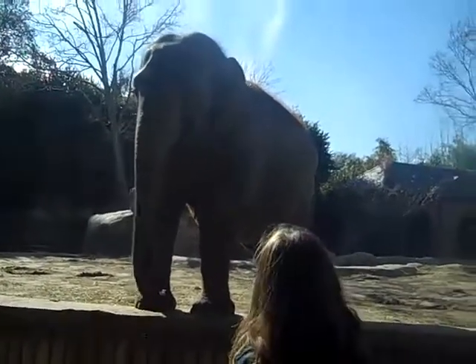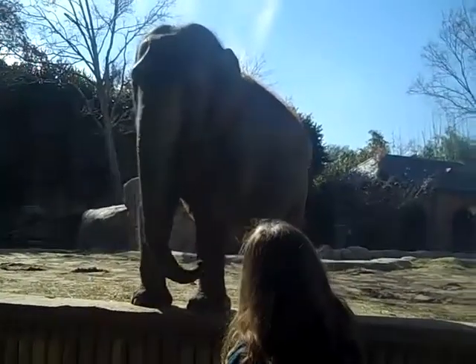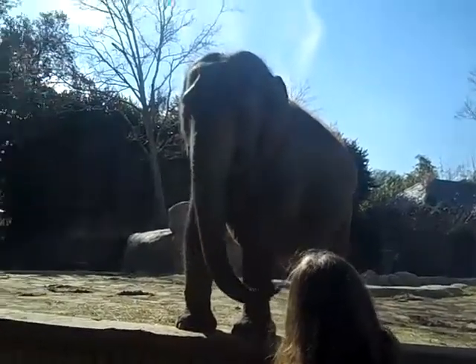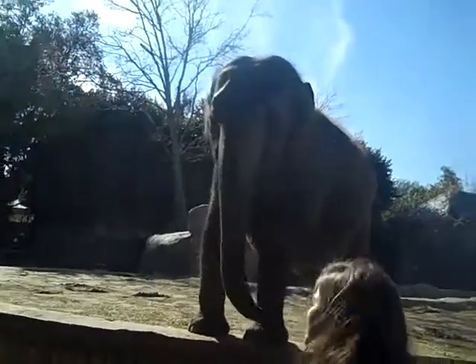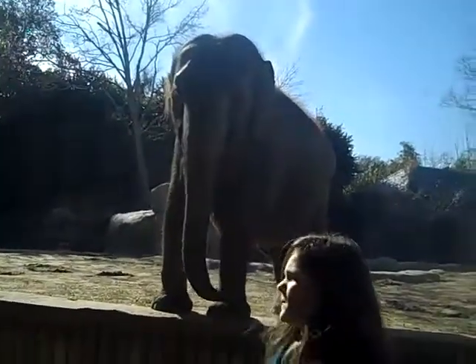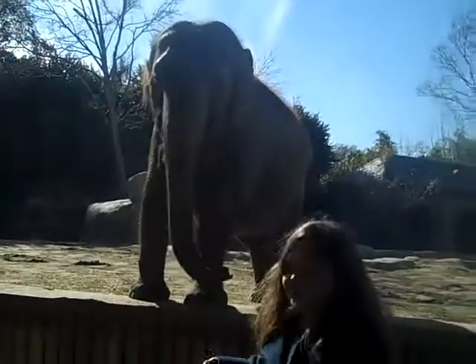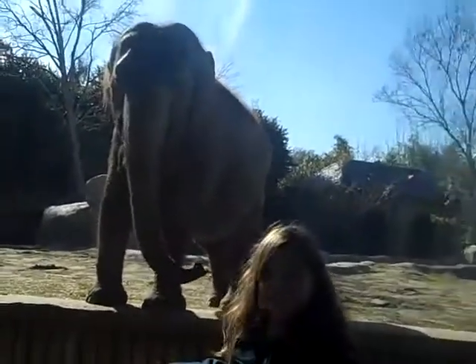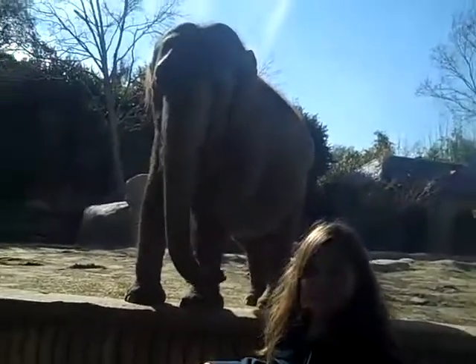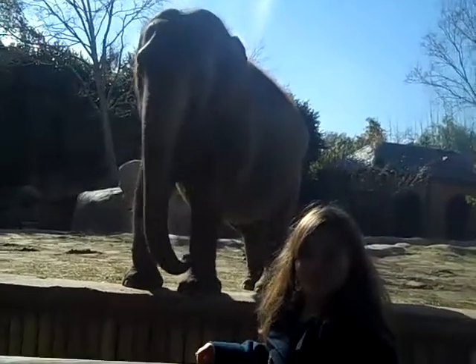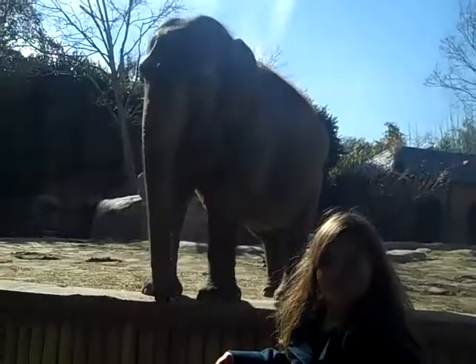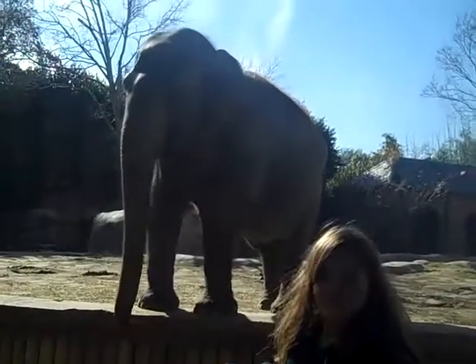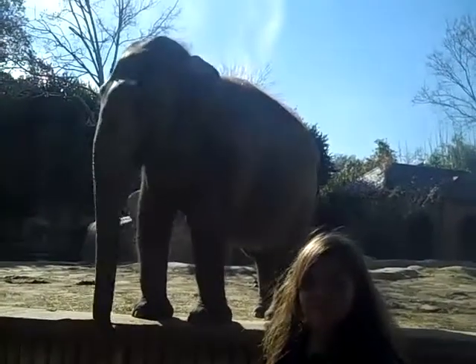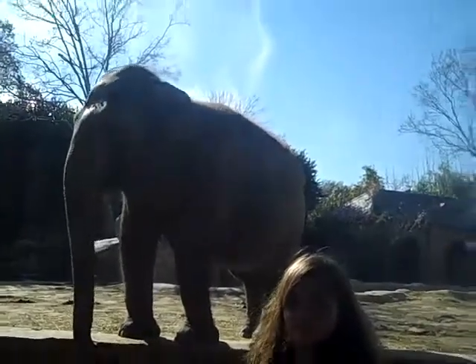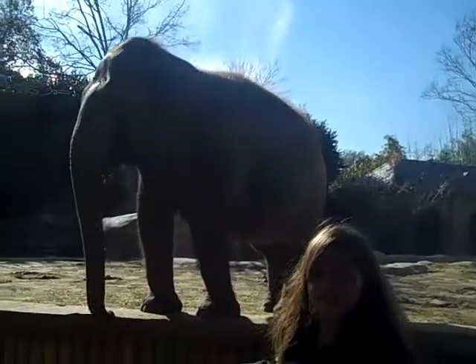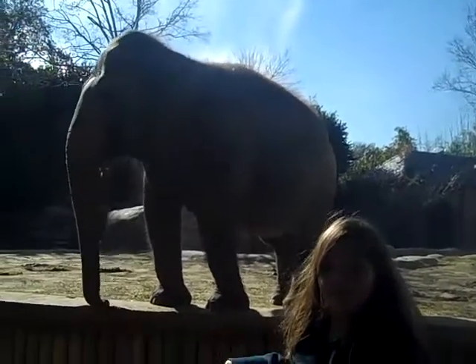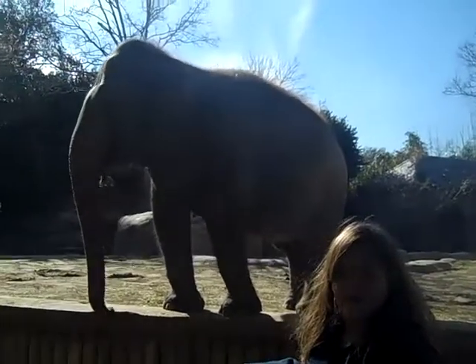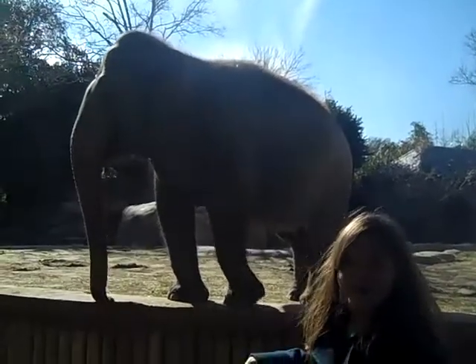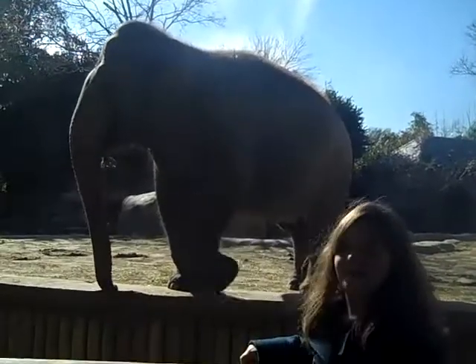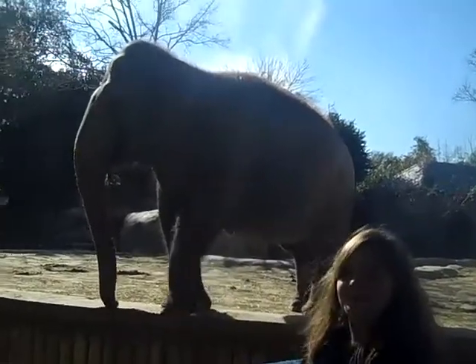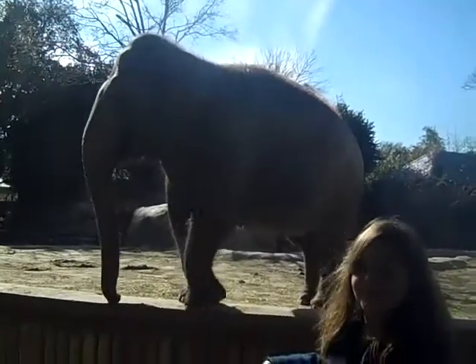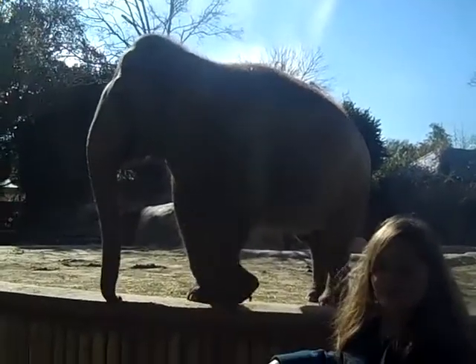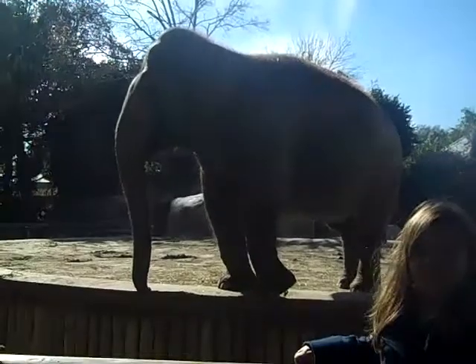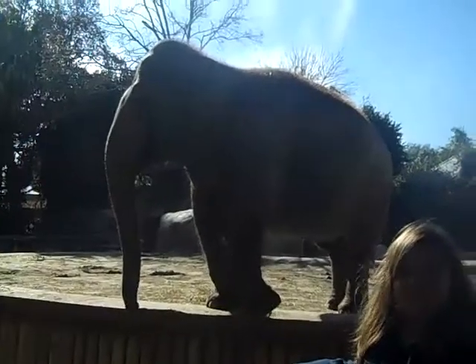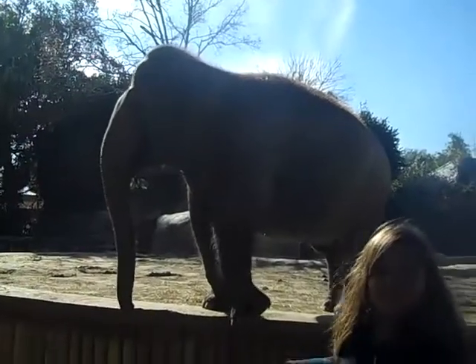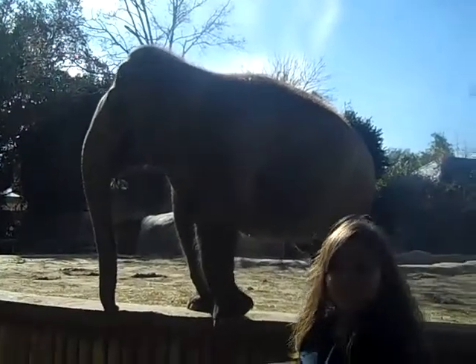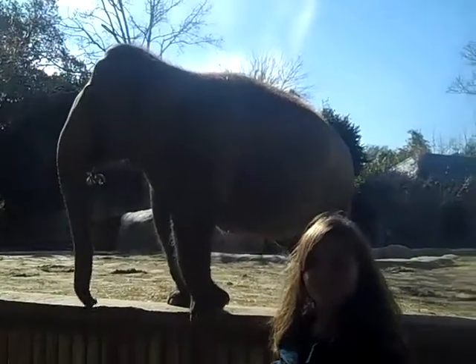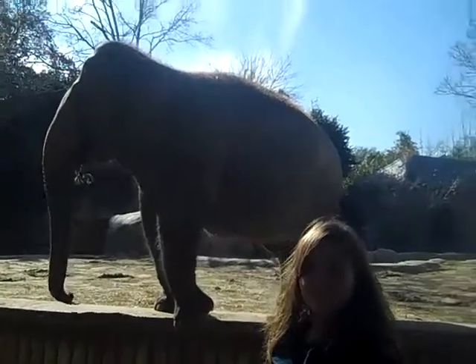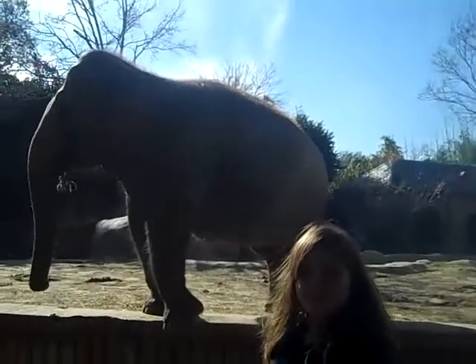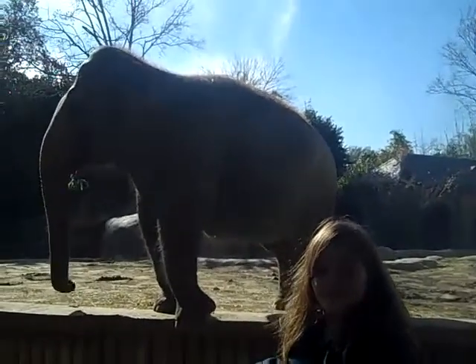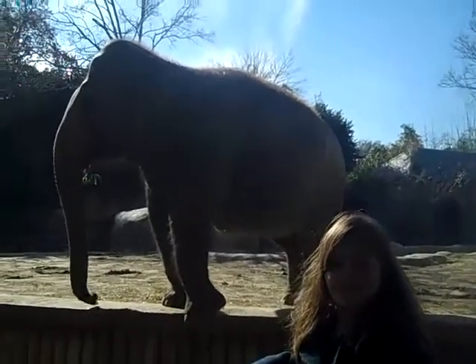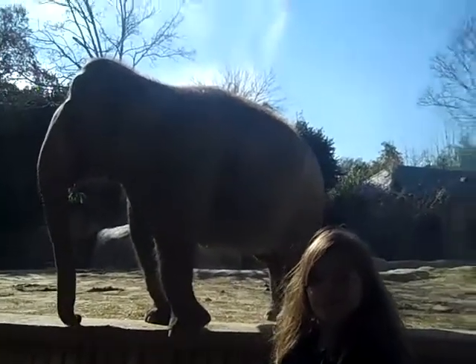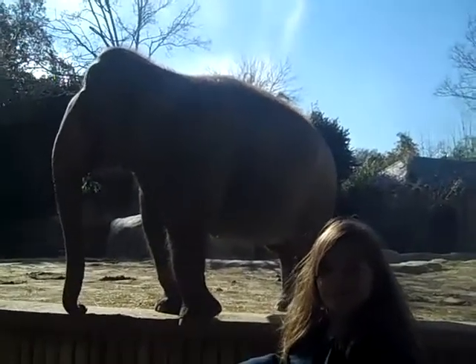African elephants have smoother heads and larger ears that are shaped in the form of Africa. Asian elephants have bumpy heads, are hairier, and have four toes.